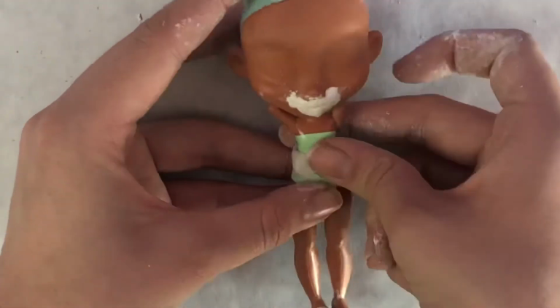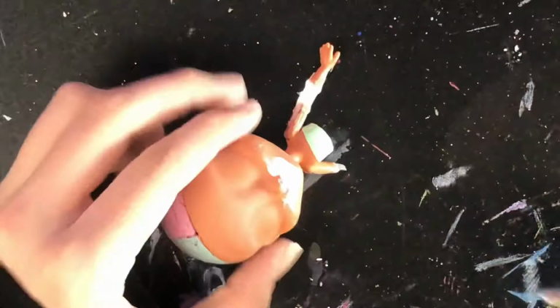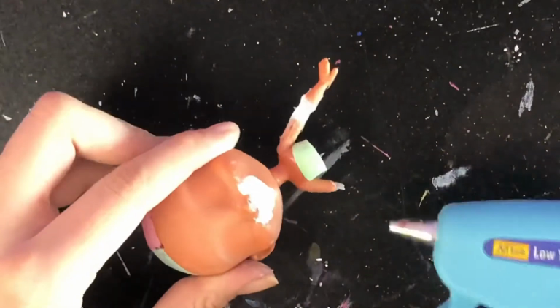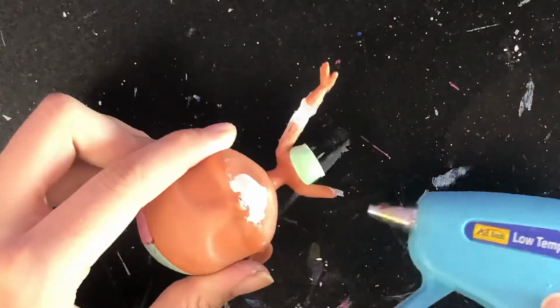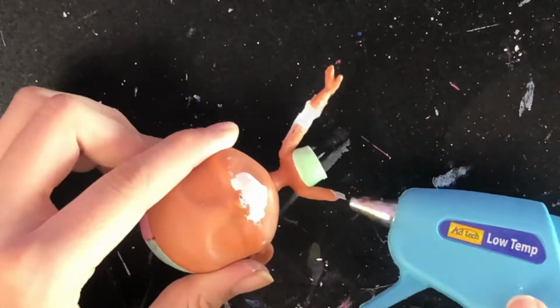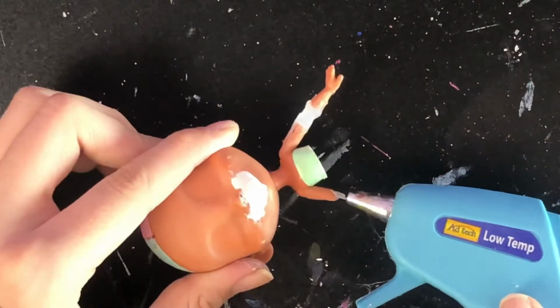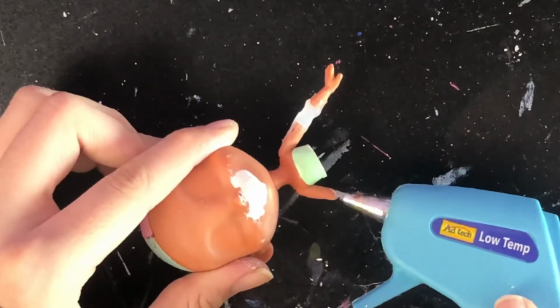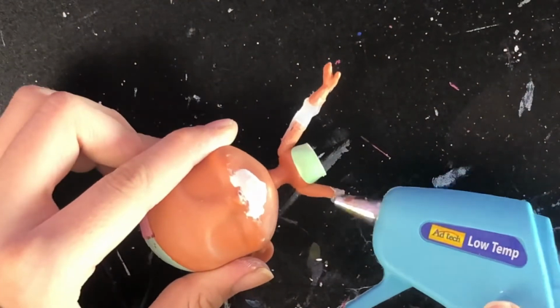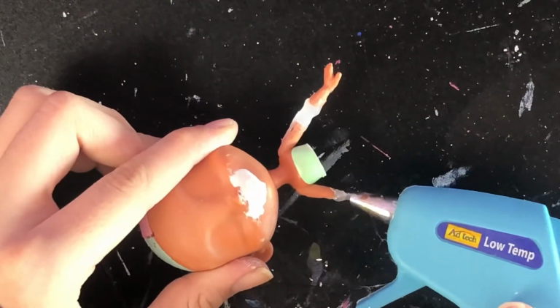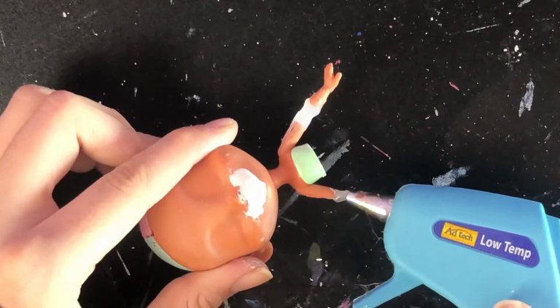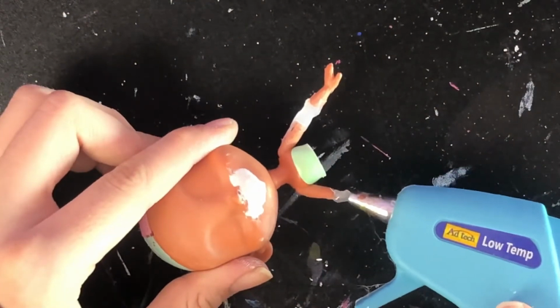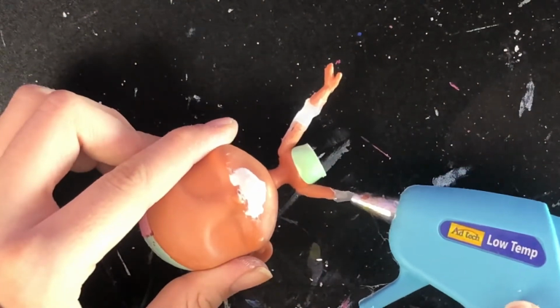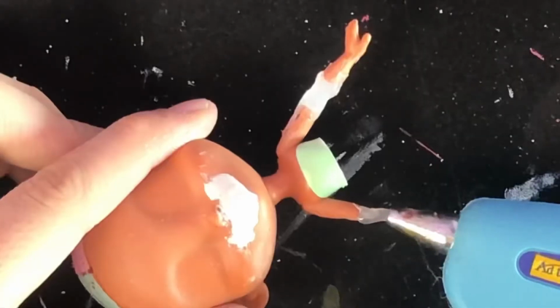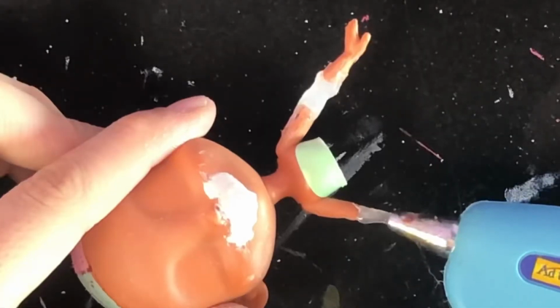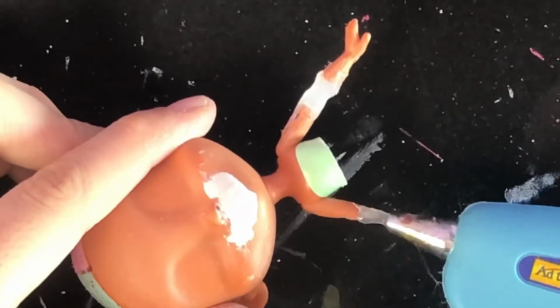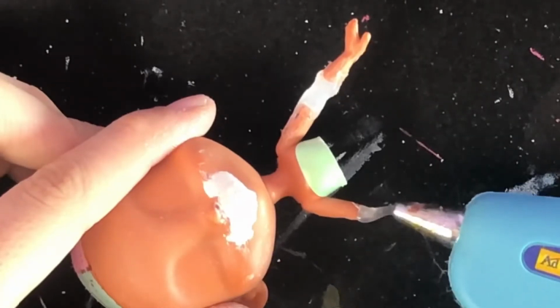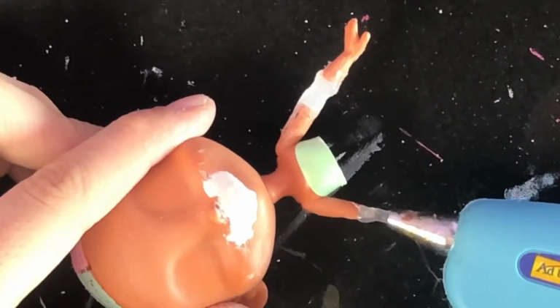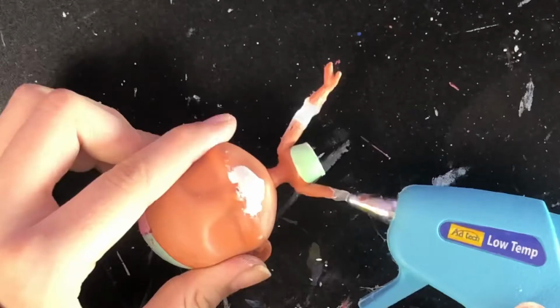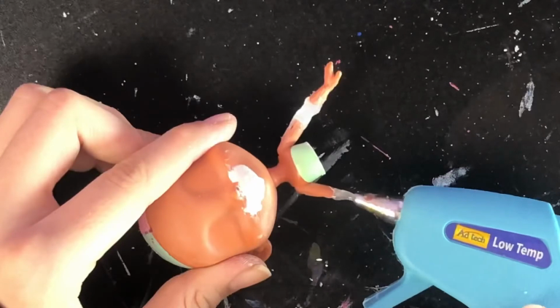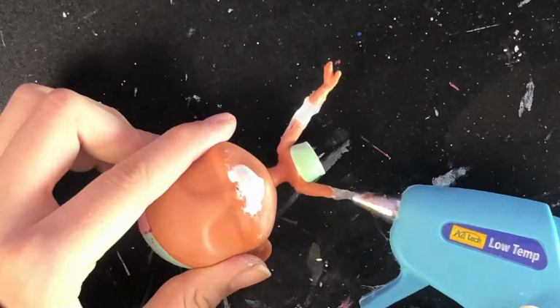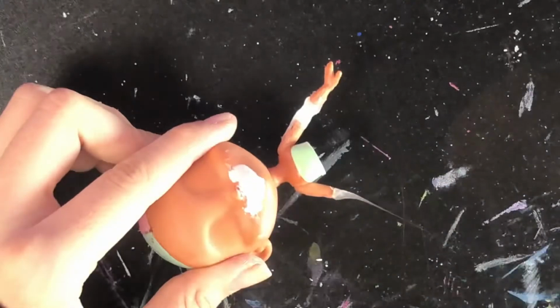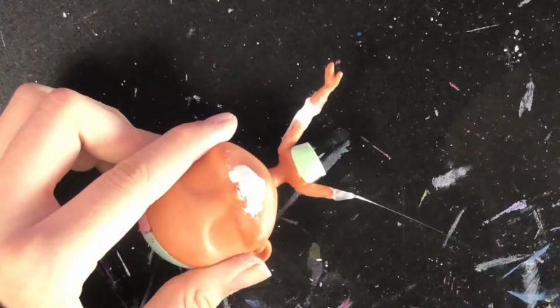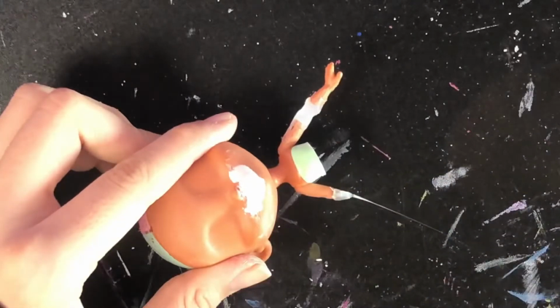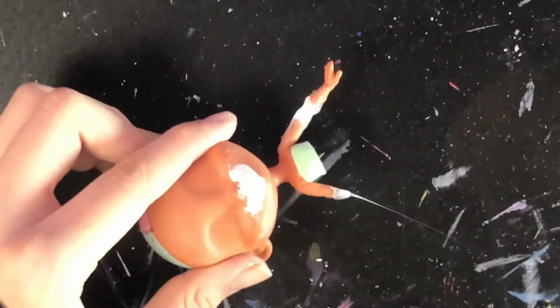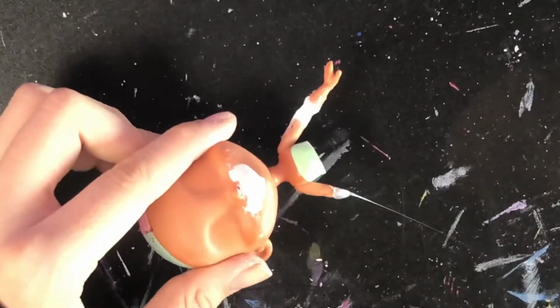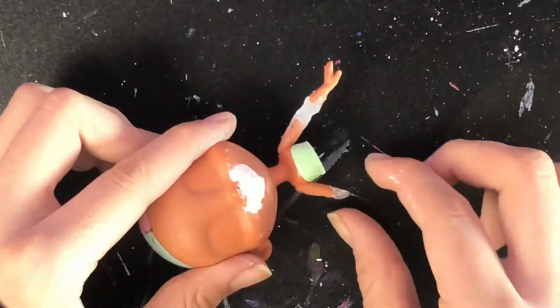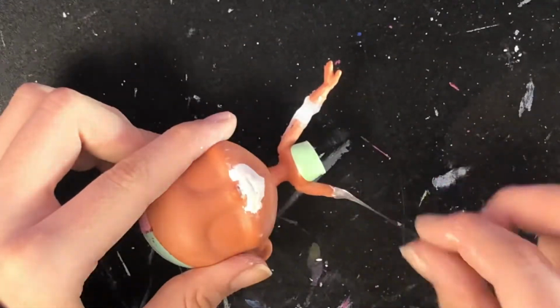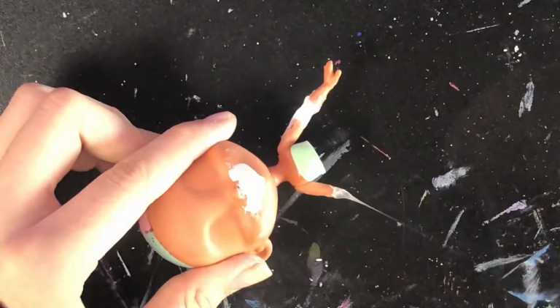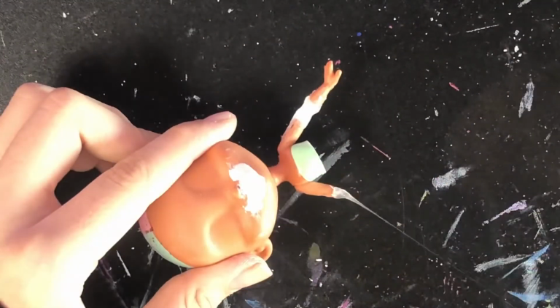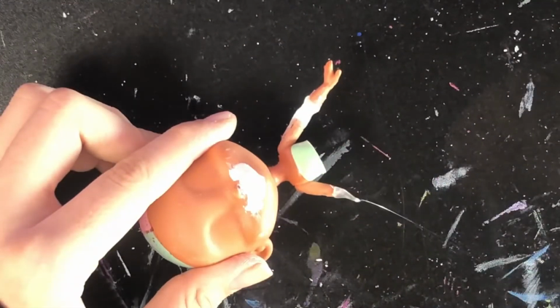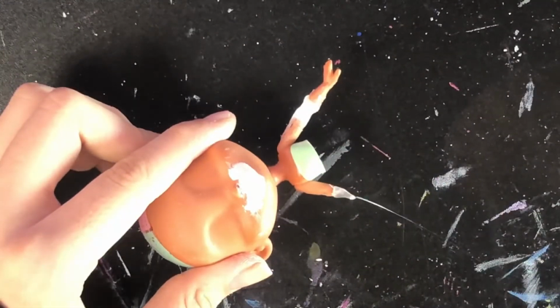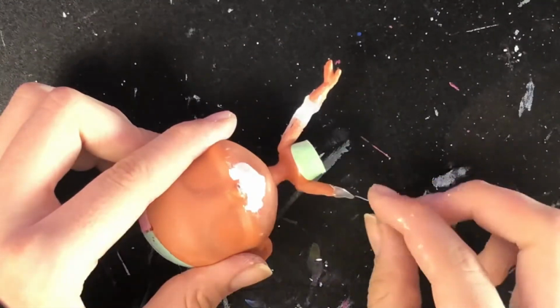Quick tip: if you're ever reconnecting doll parts, do not ever use hot glue. I deeply regret doing this as it left the arms and the torso very lumpy.